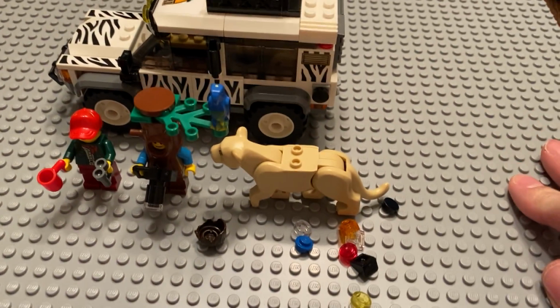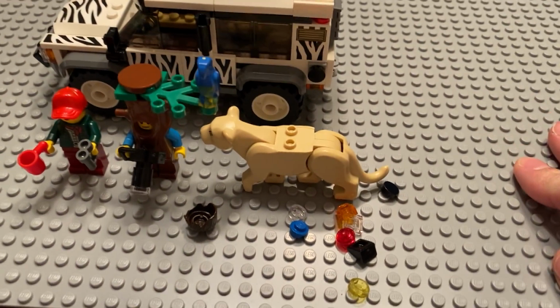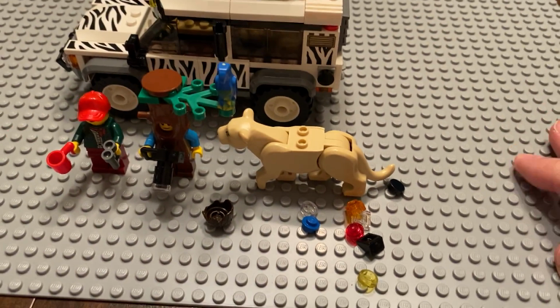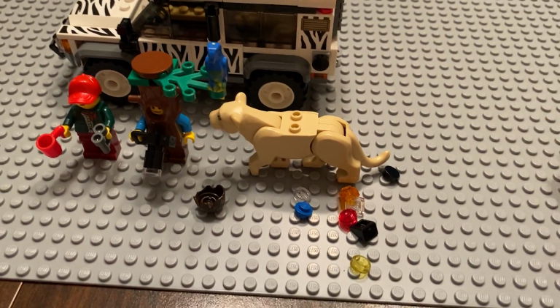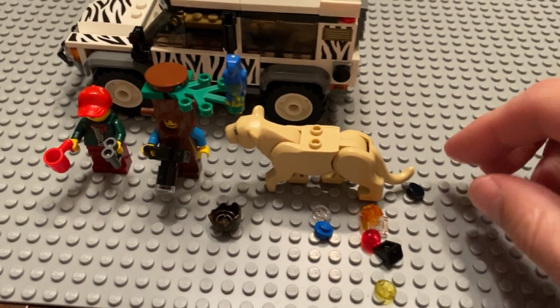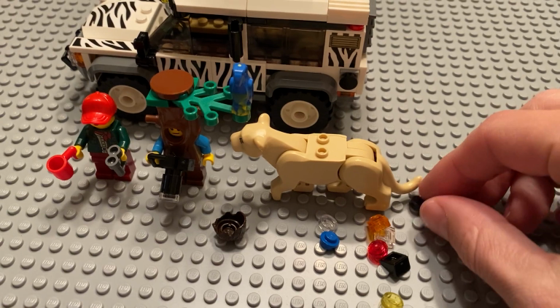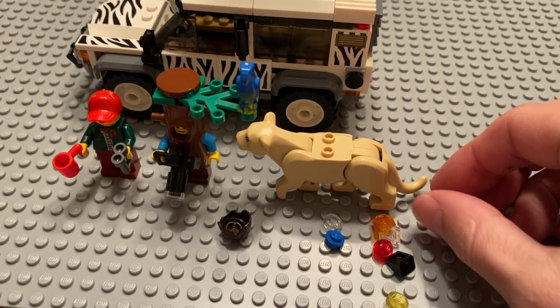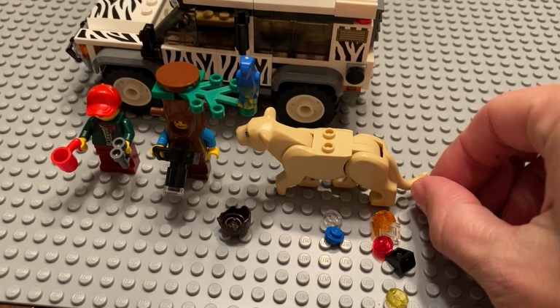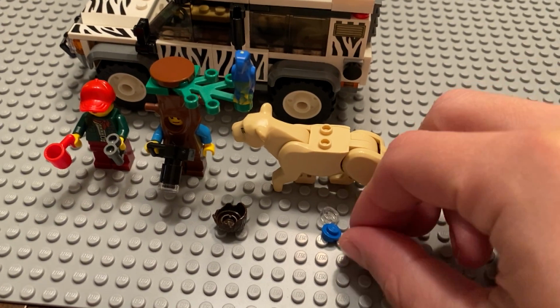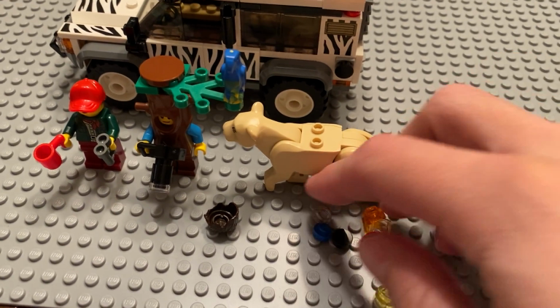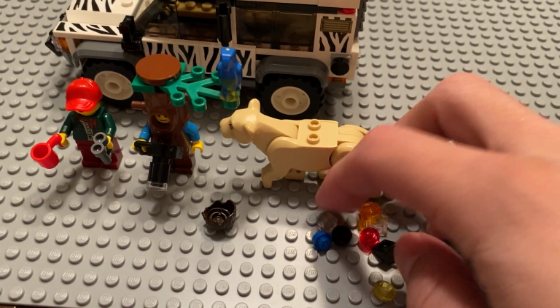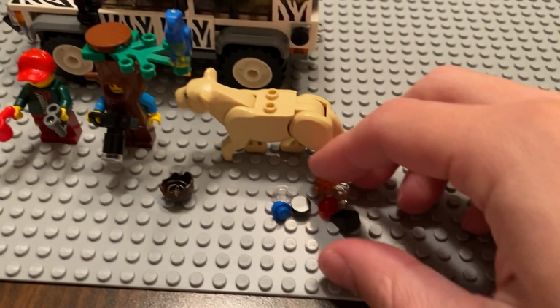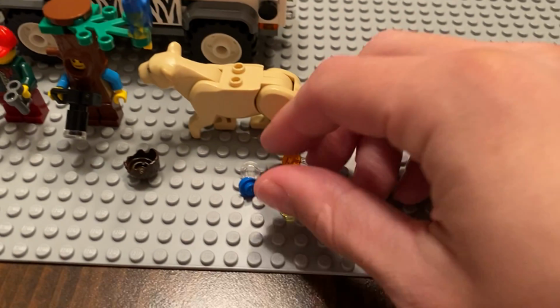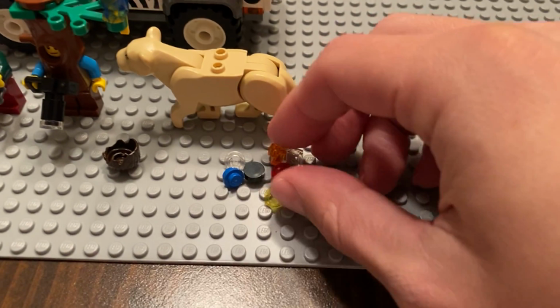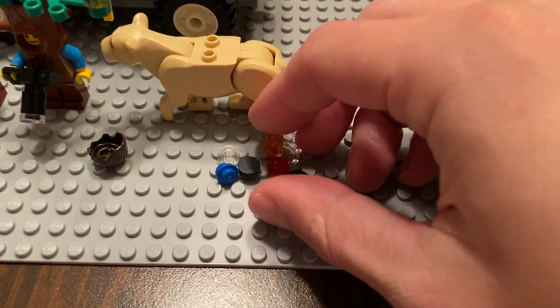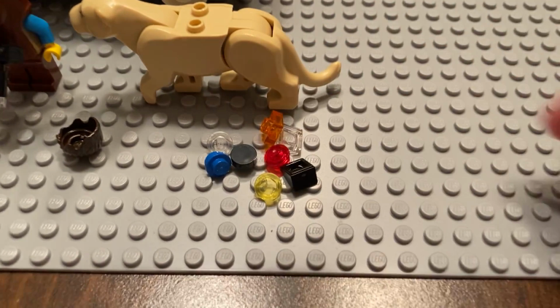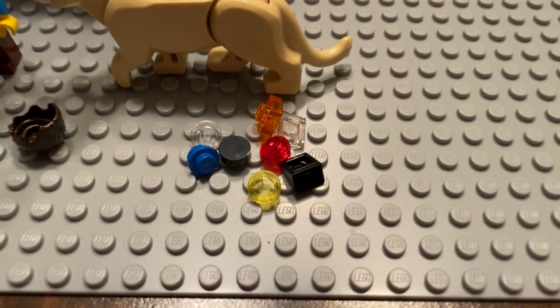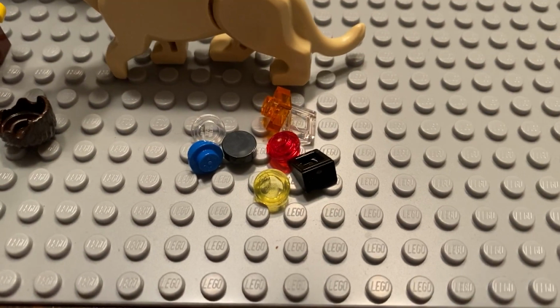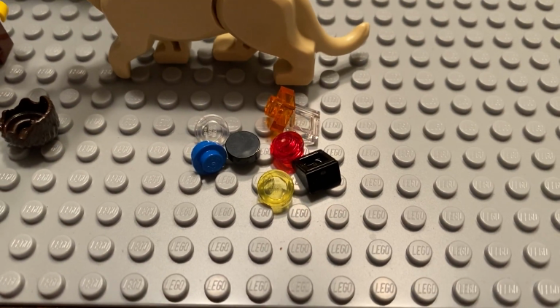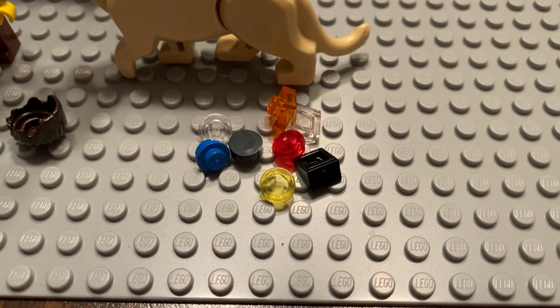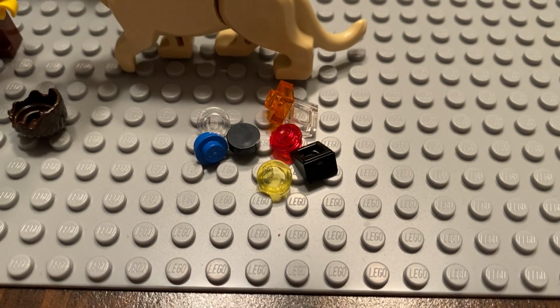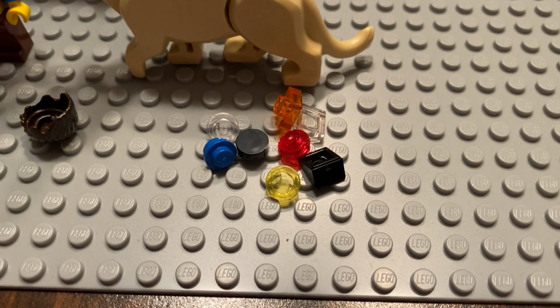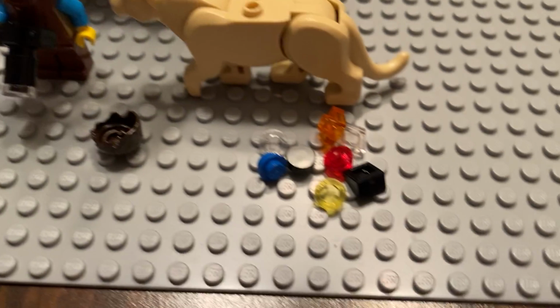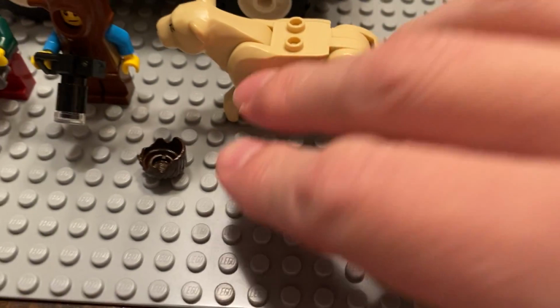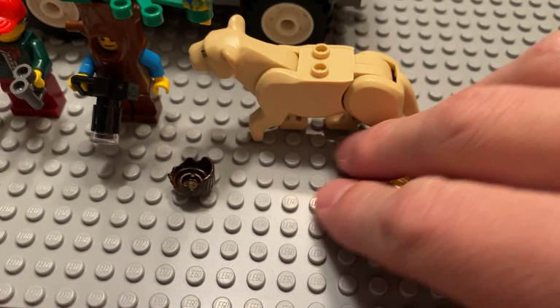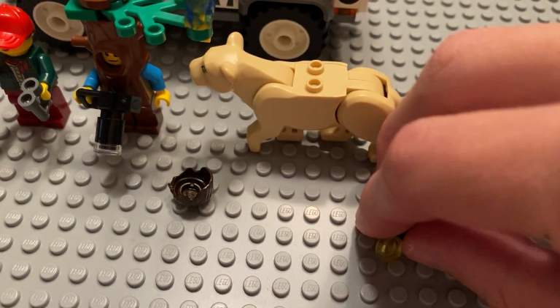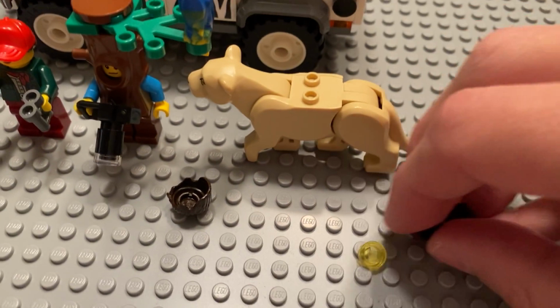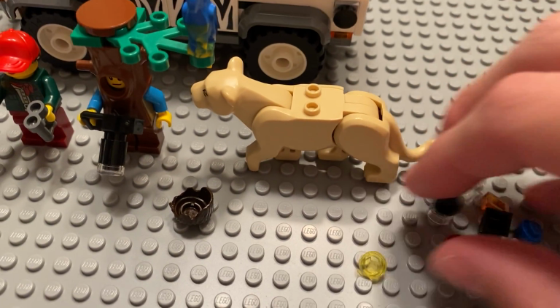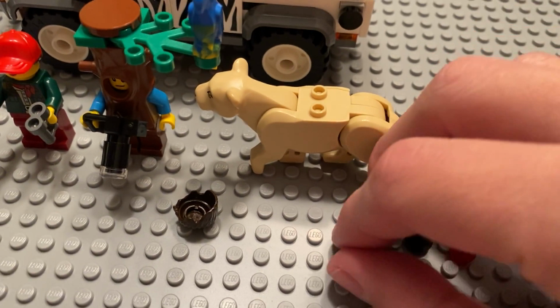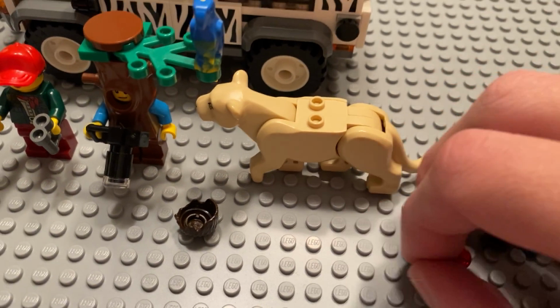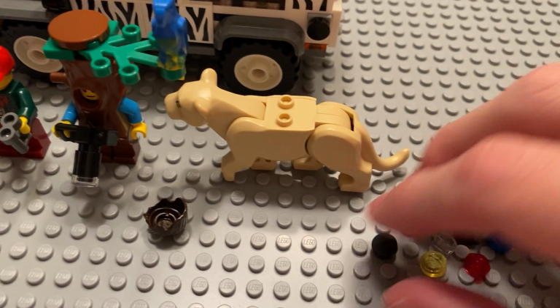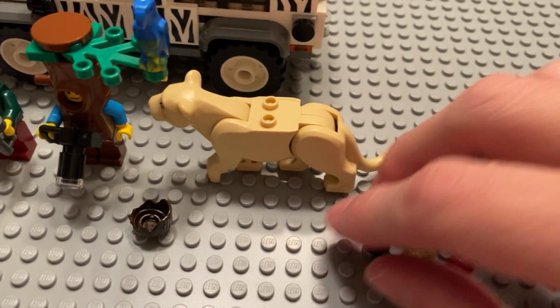If we look at the build here, got the spare parts right there — that's a nice easy thing just to get out of the way. Actually, some pretty useful parts there.